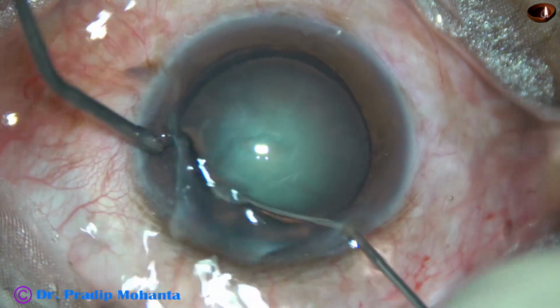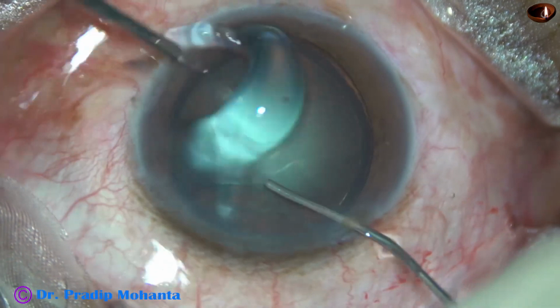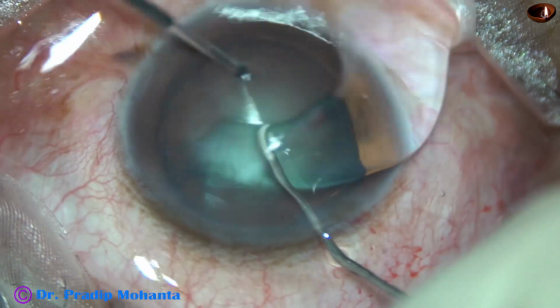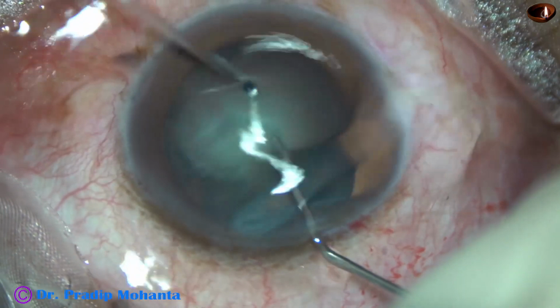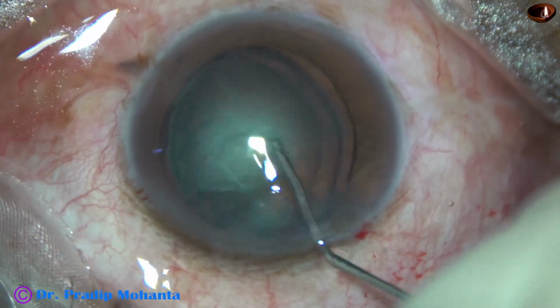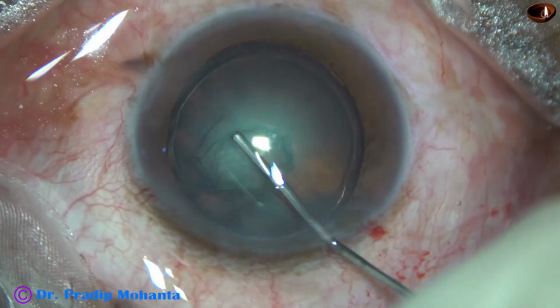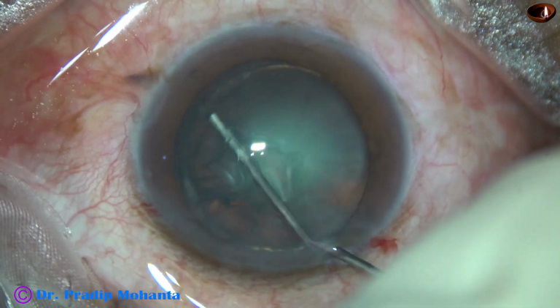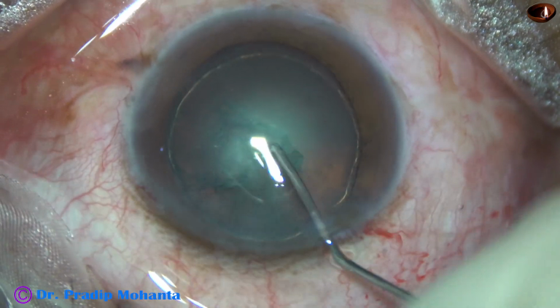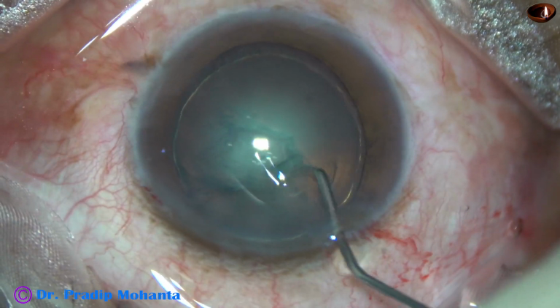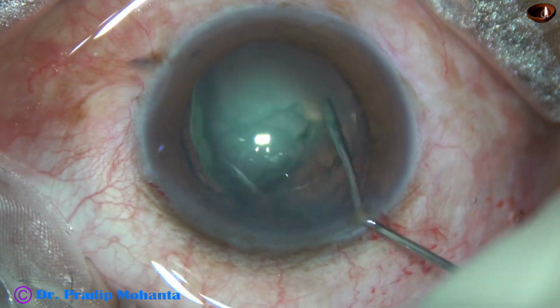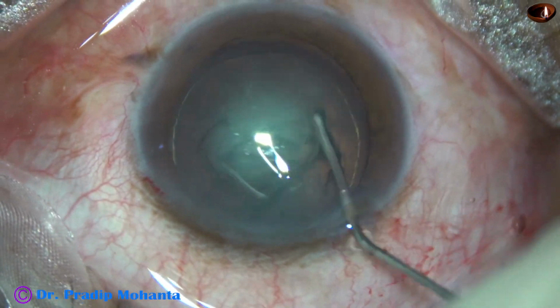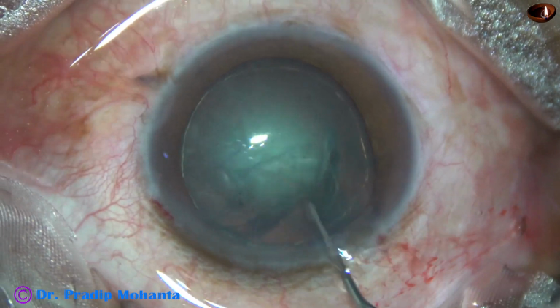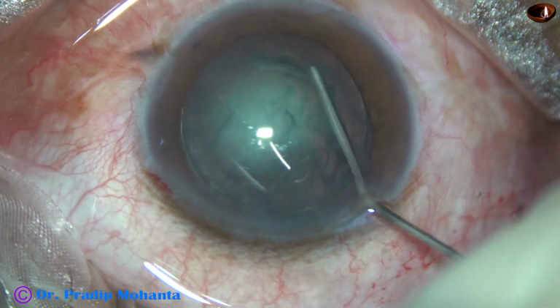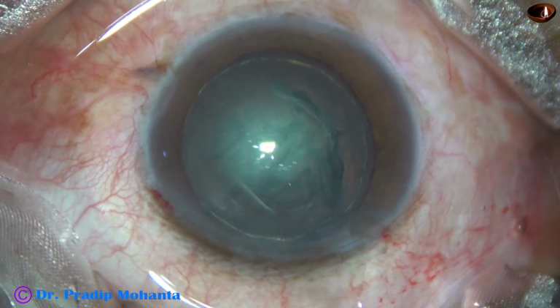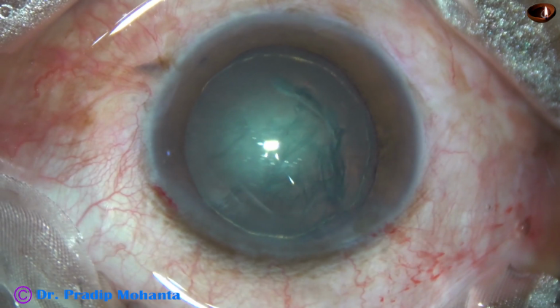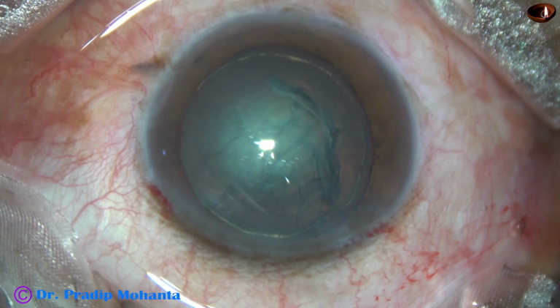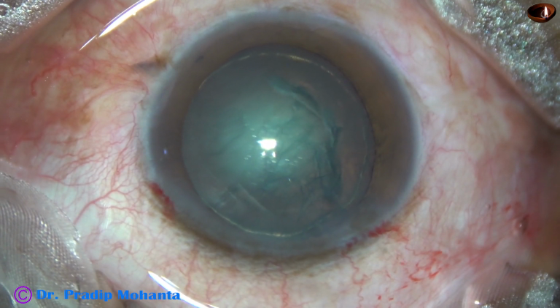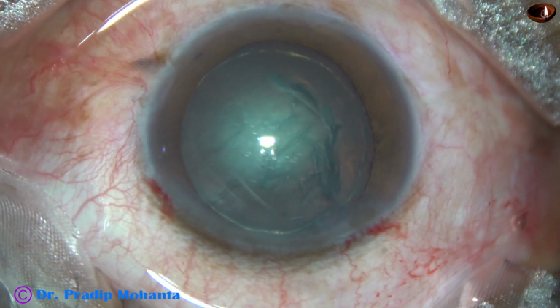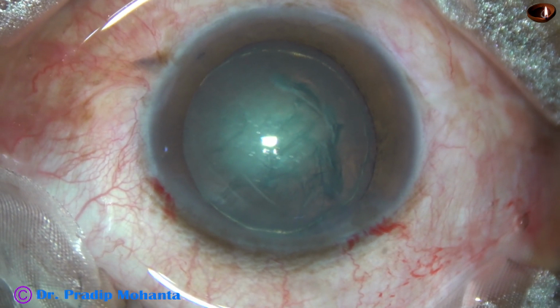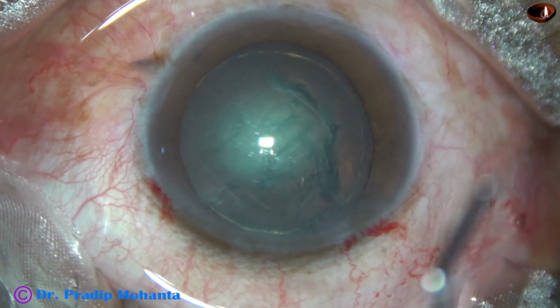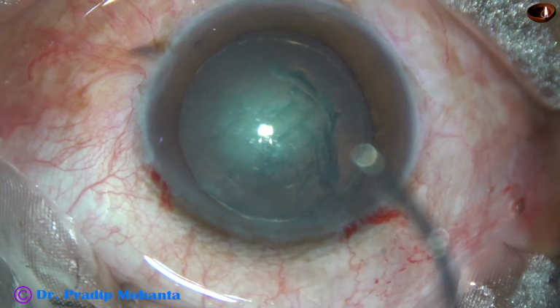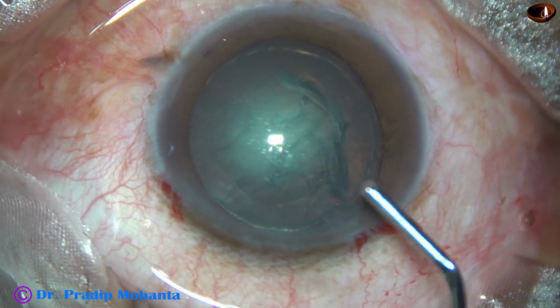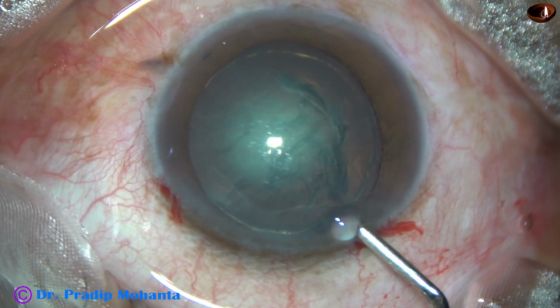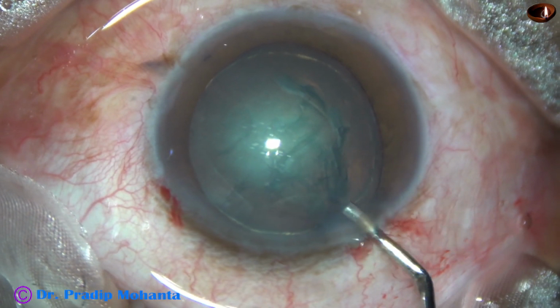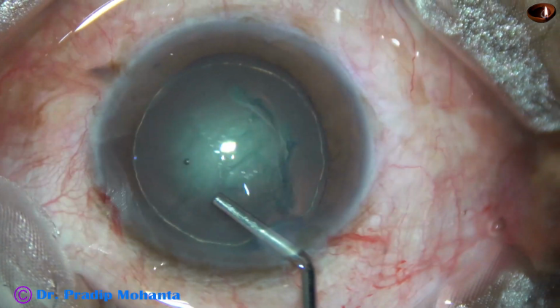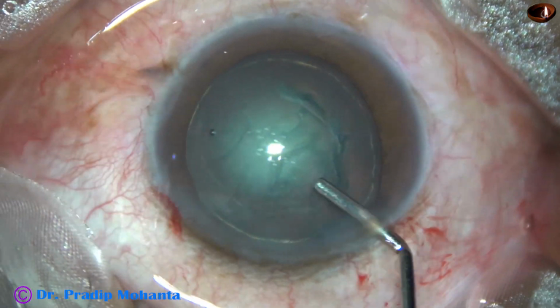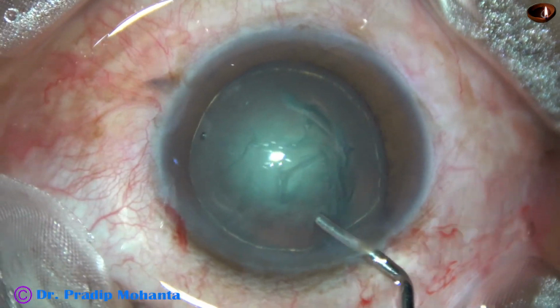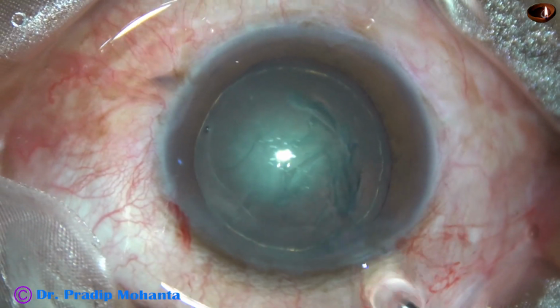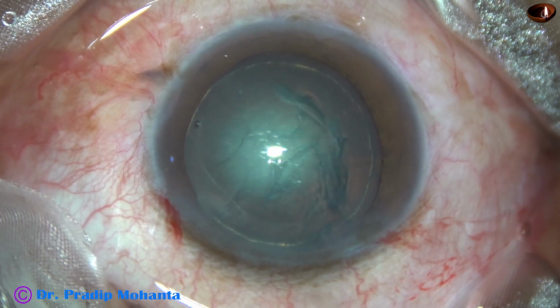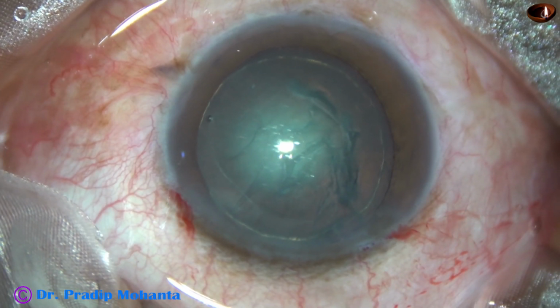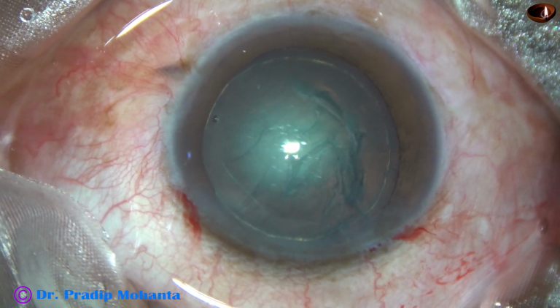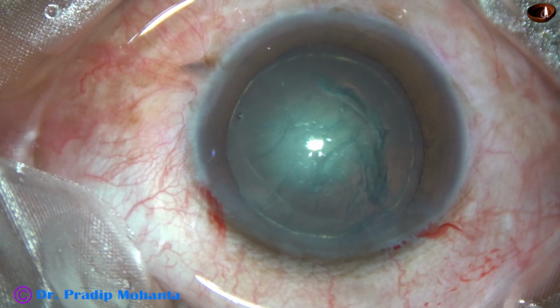Hydrodissection is done with BSS with a 27-gauge cannula. As the fluid wave goes to the opposite equator, the nucleus is stabbed and rotated. The anterior chamber is again filled up with viscoelastic.